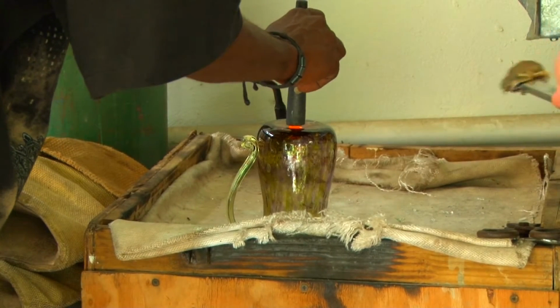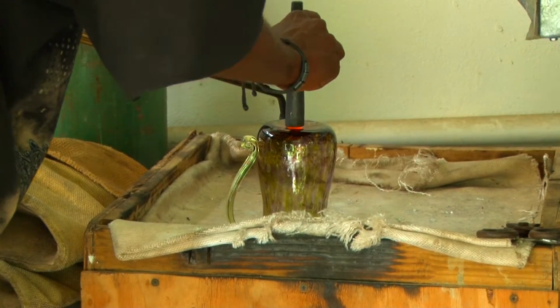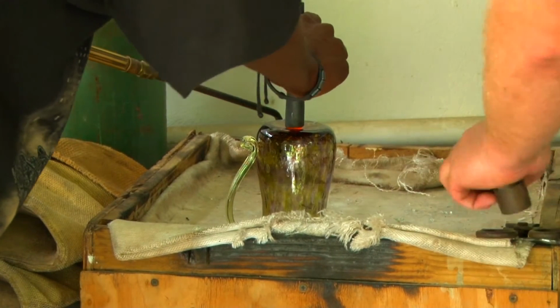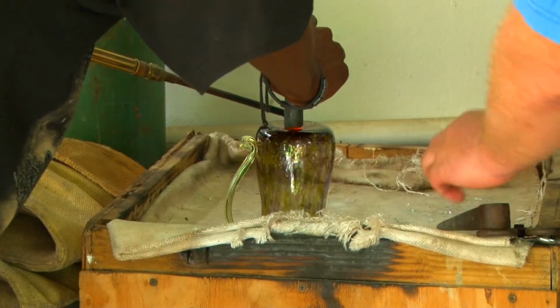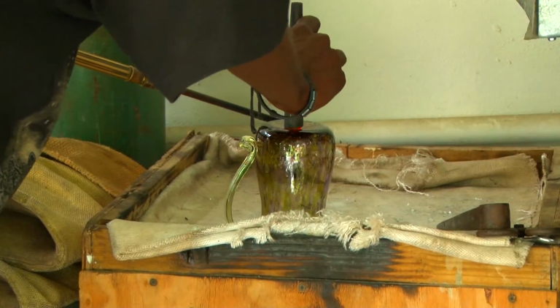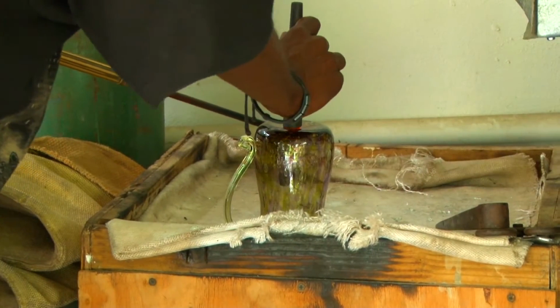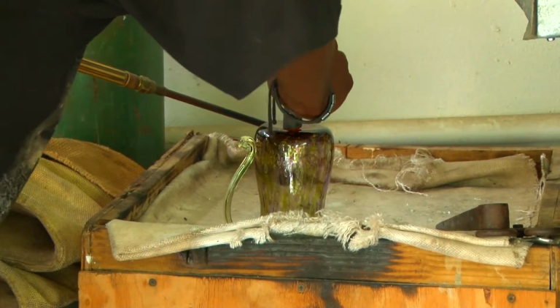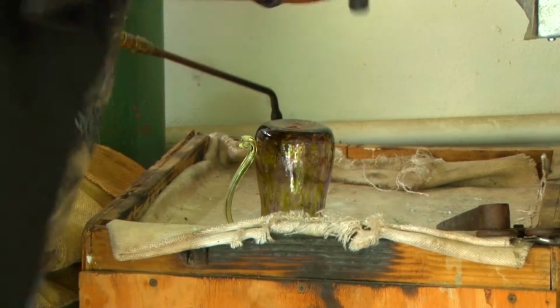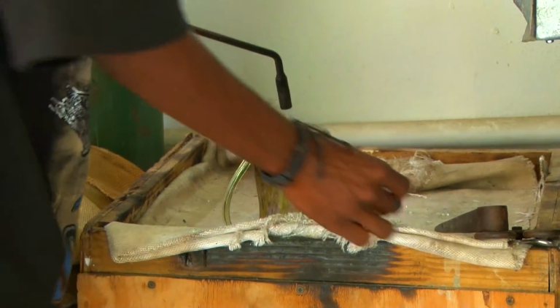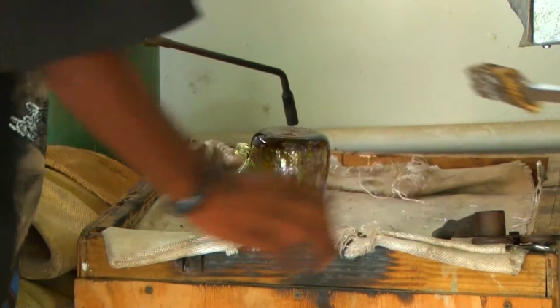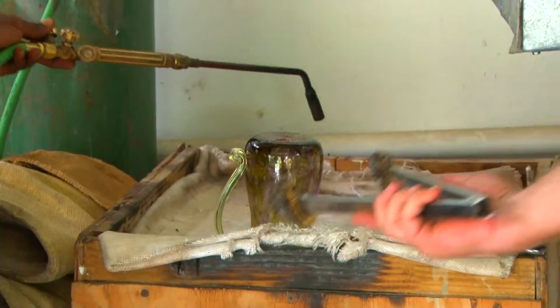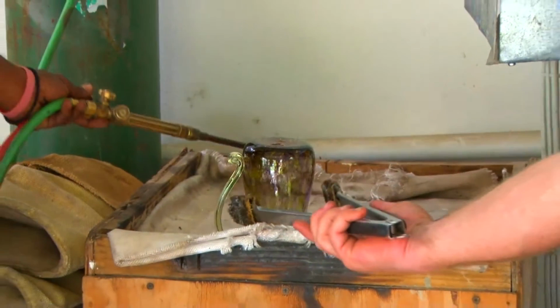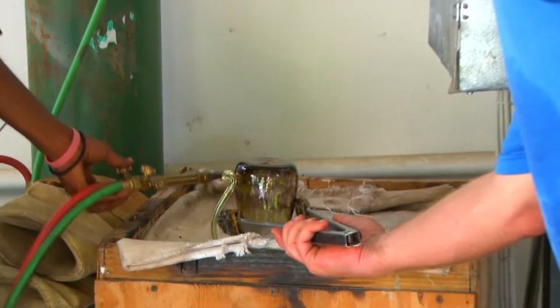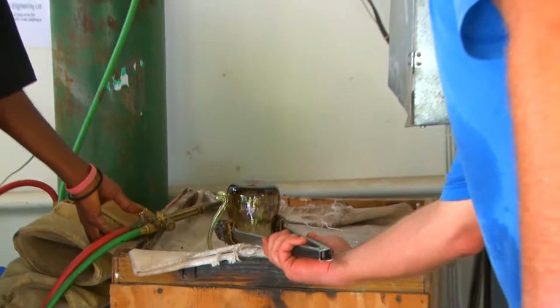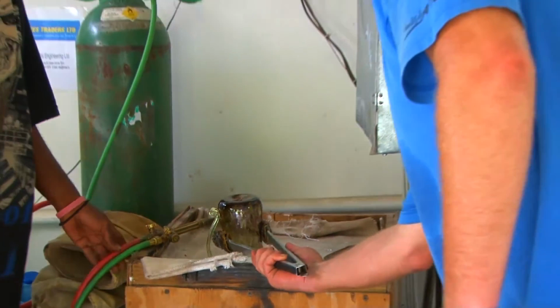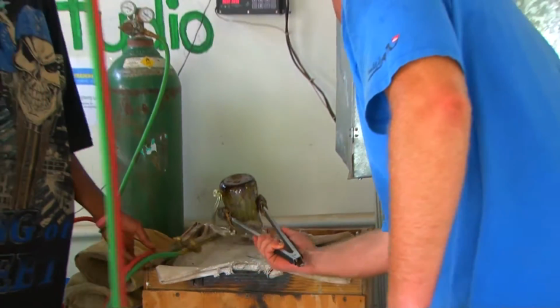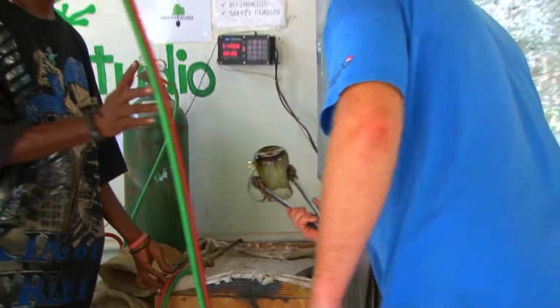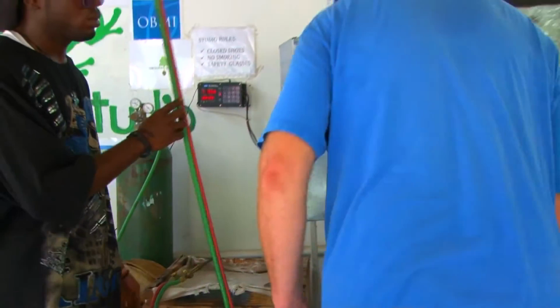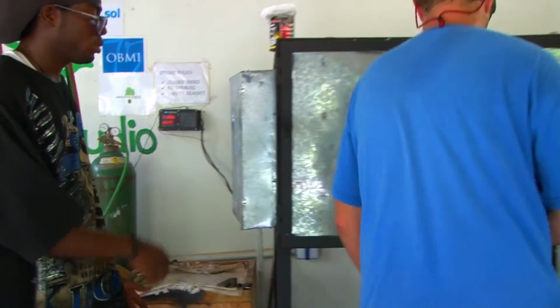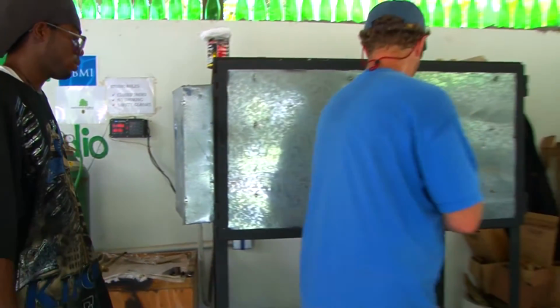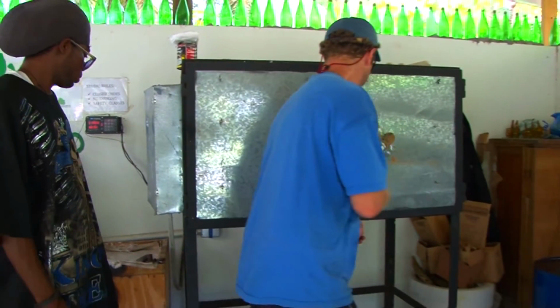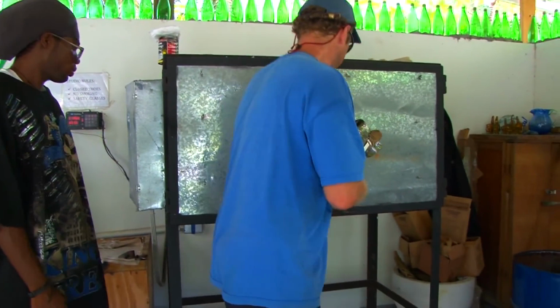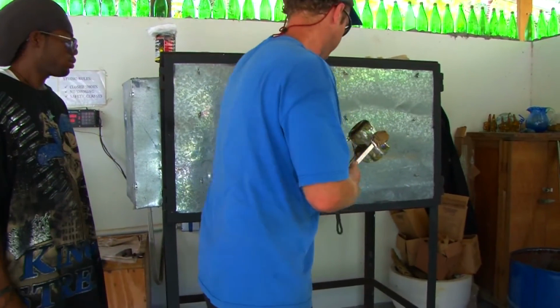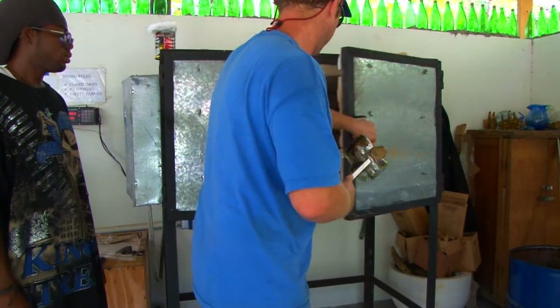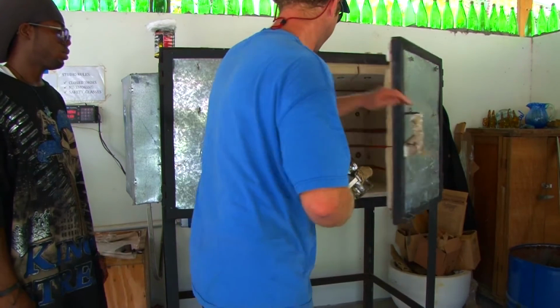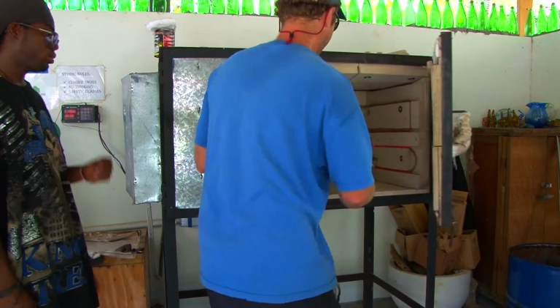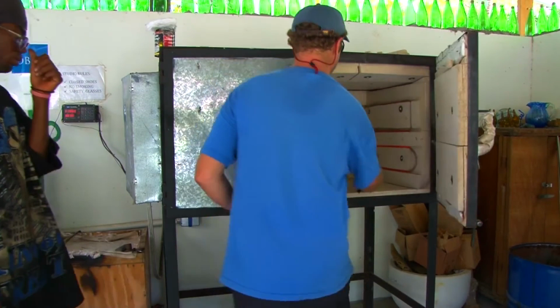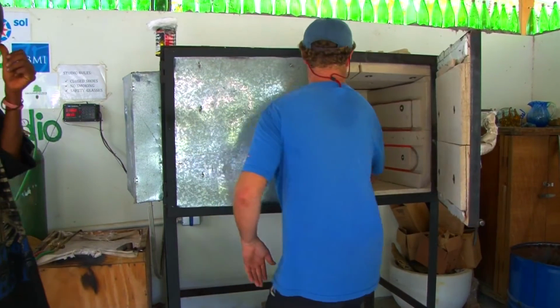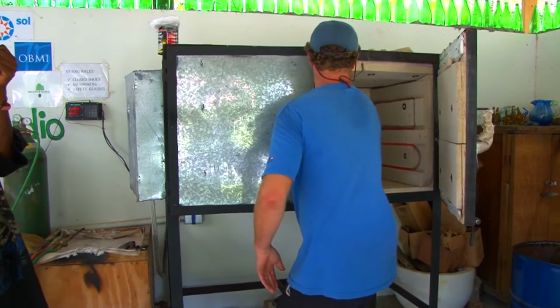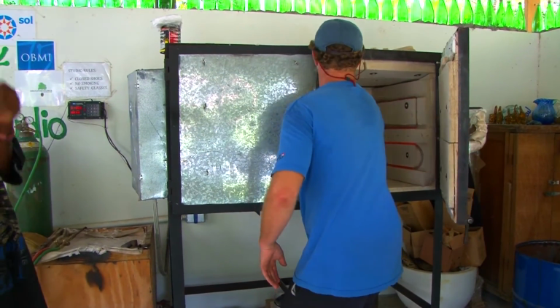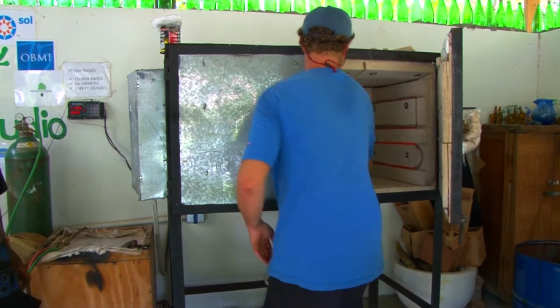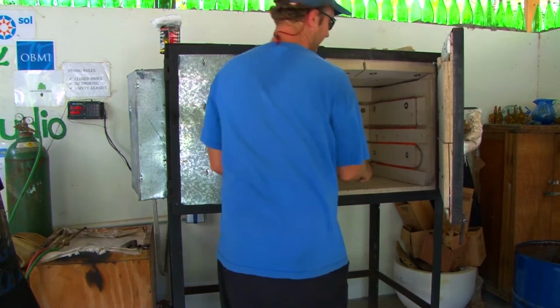Once the product is finished, it goes into our annealing oven, where it is cooled overnight to alleviate the stress buildup from moving from a liquid to a solid so quickly.